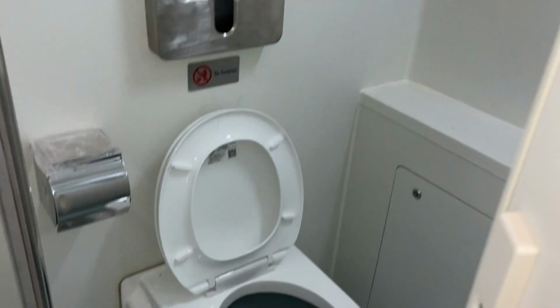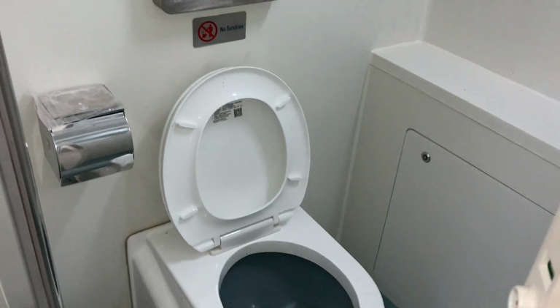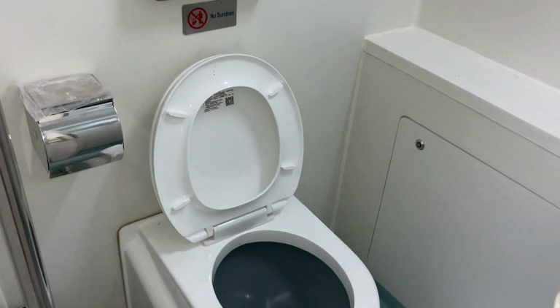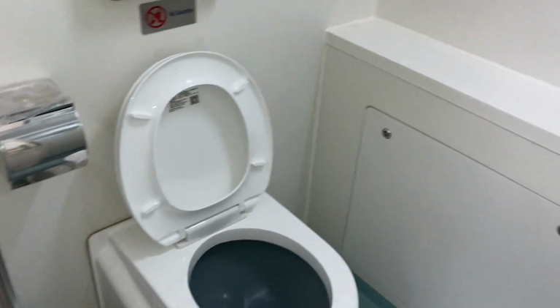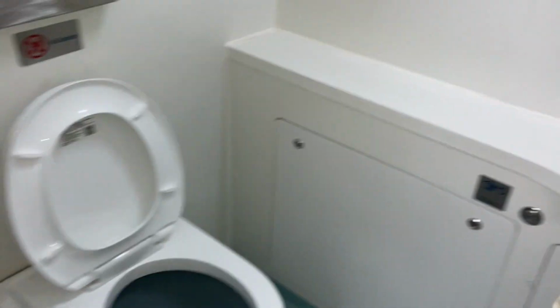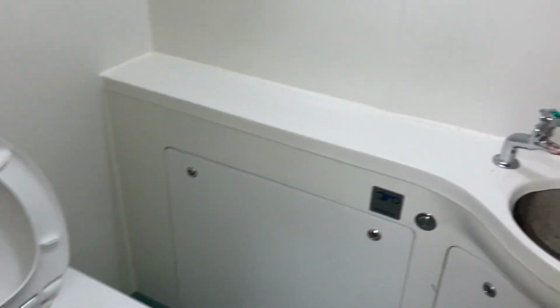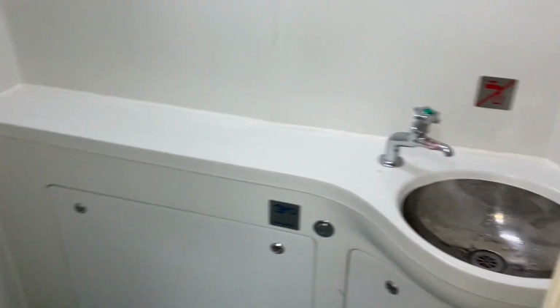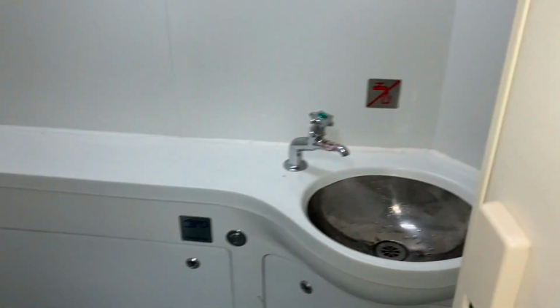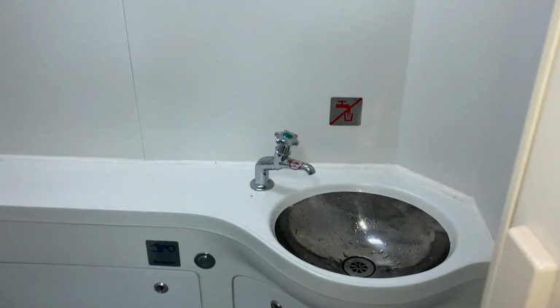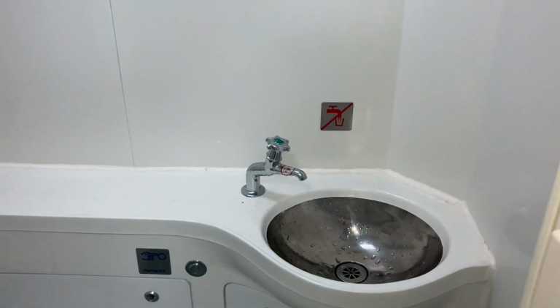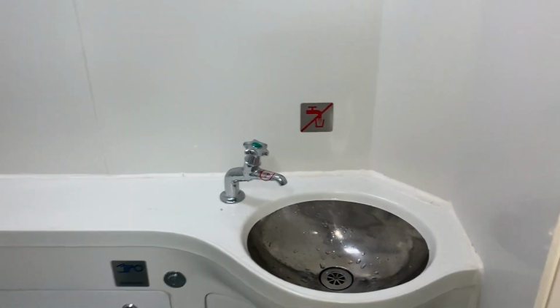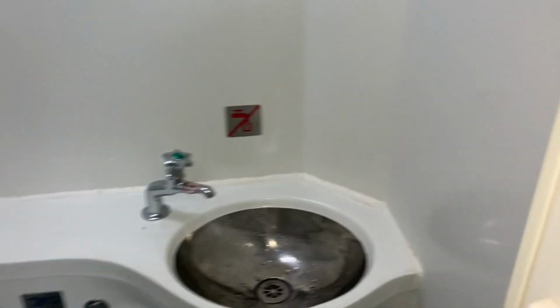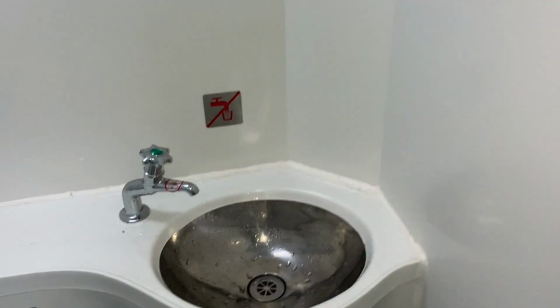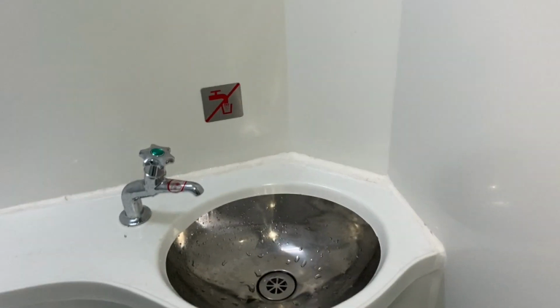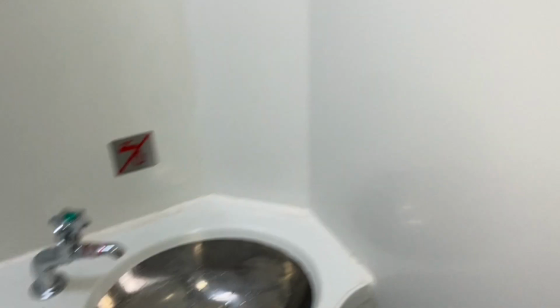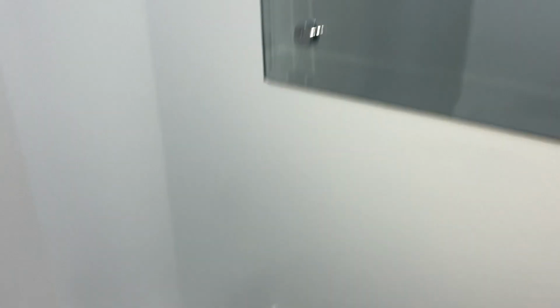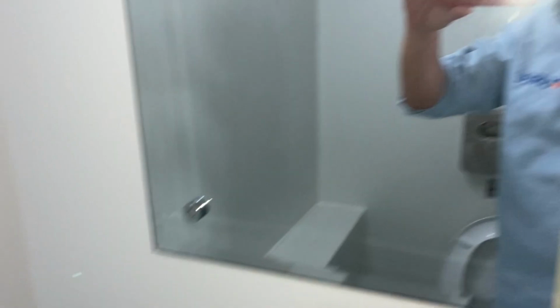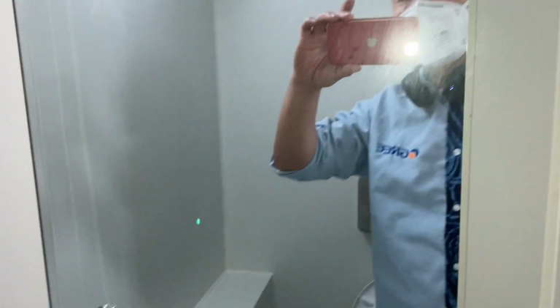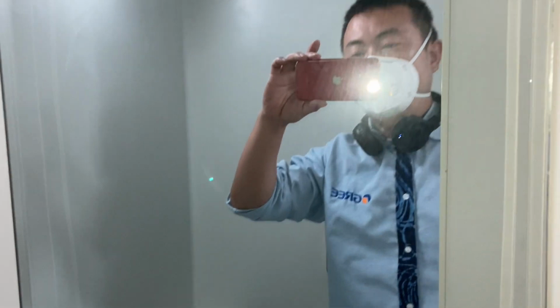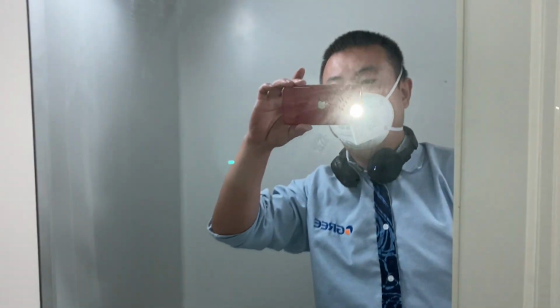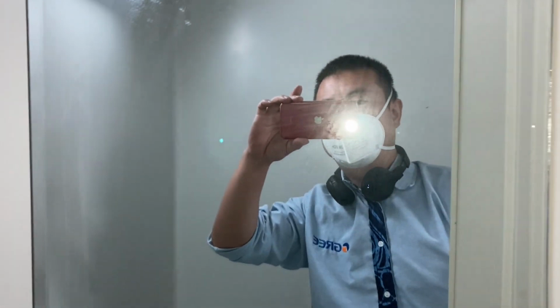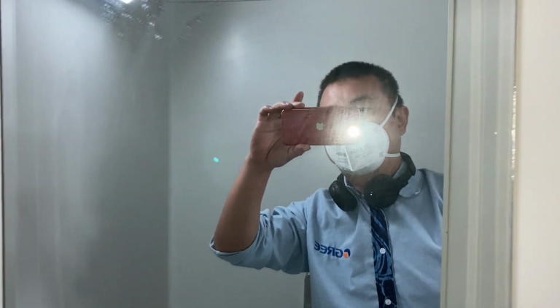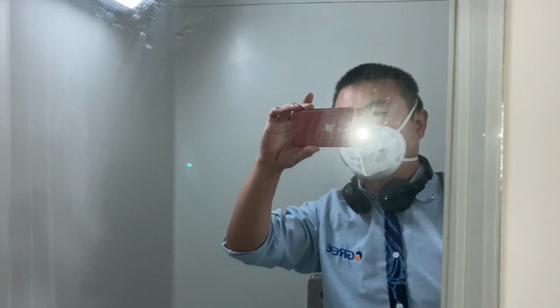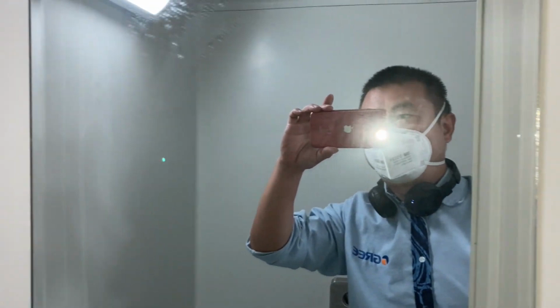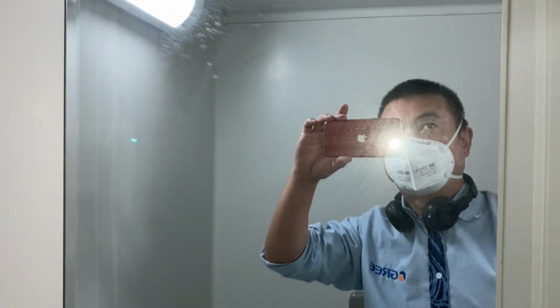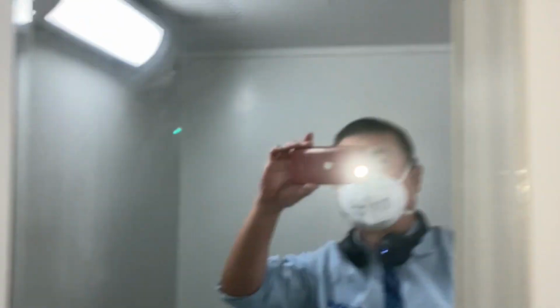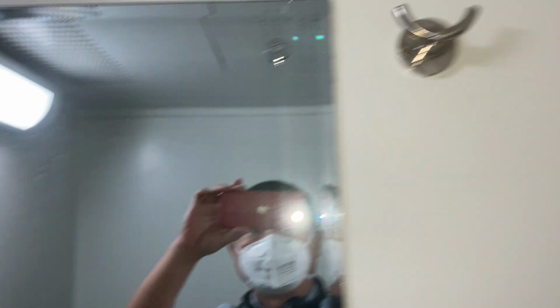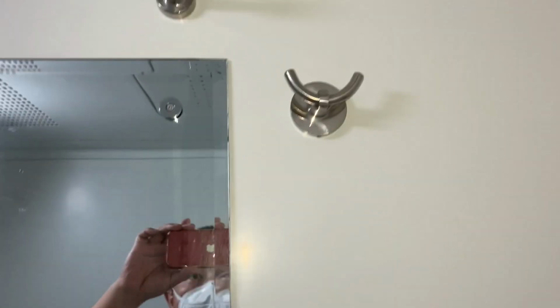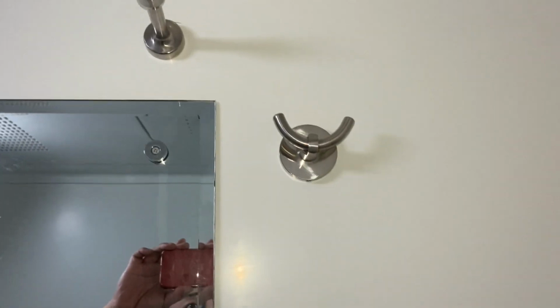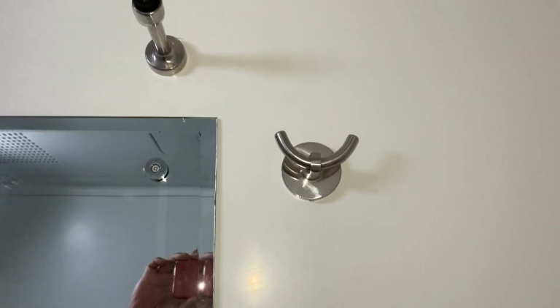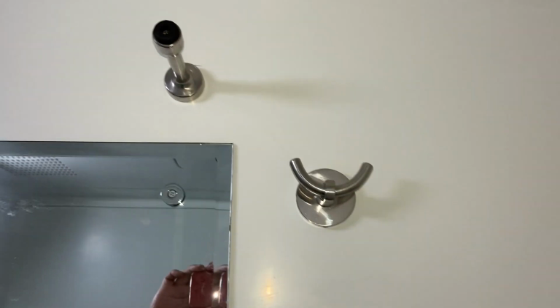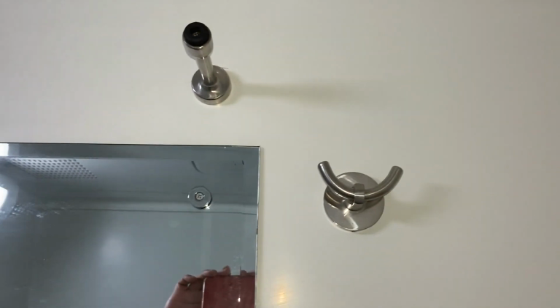And the toilet looks like this. It's a sitting toilet, with a small mattress, a mirror, a hanger, and a hanger bag.